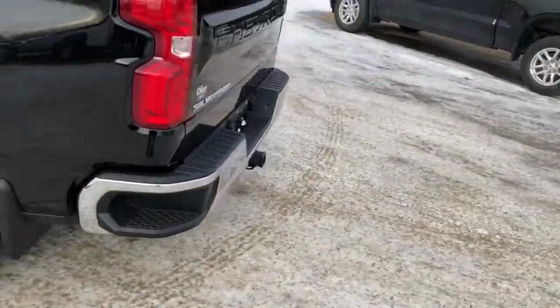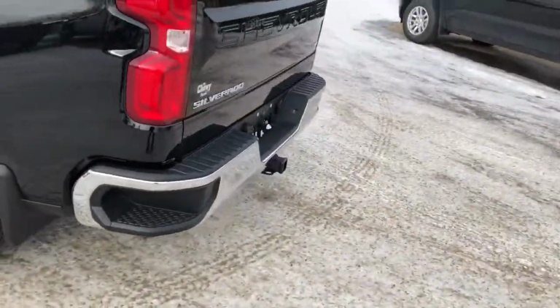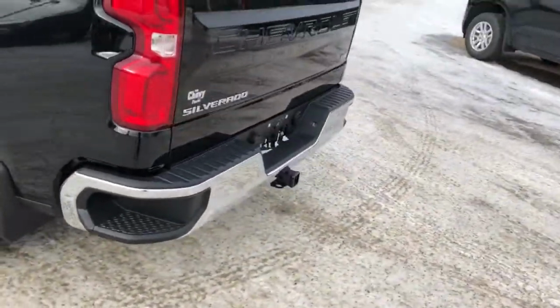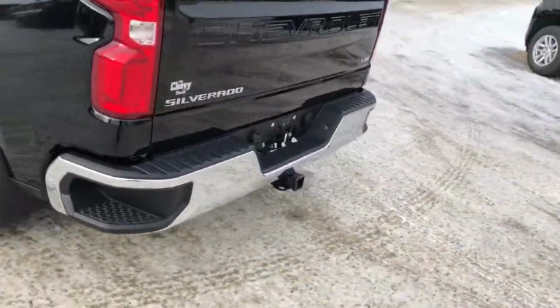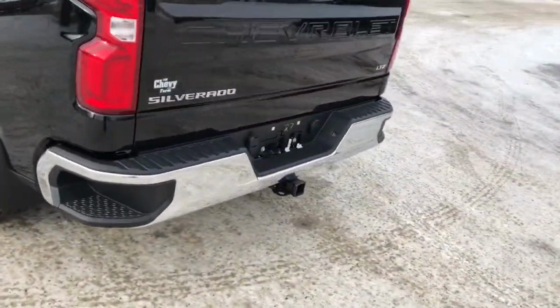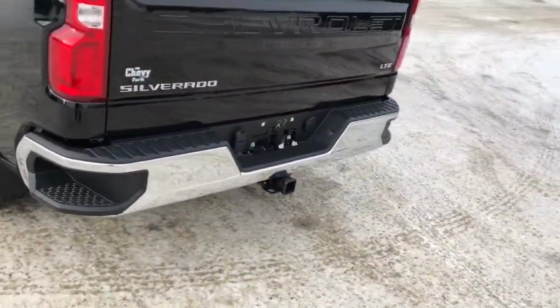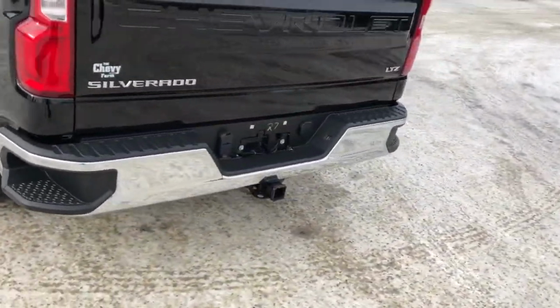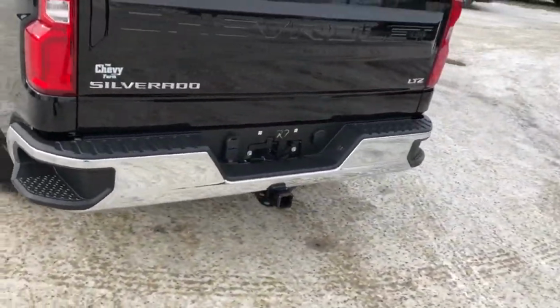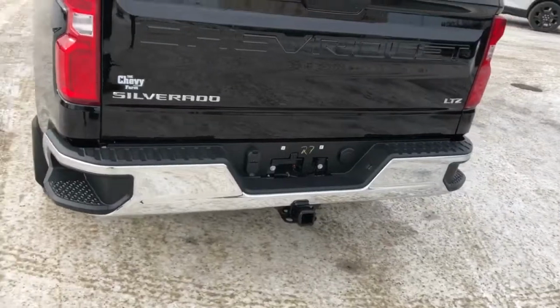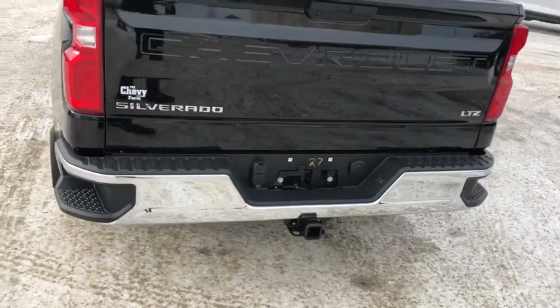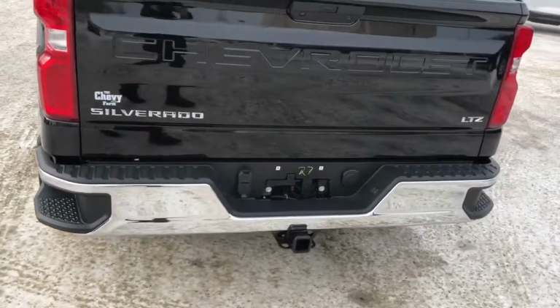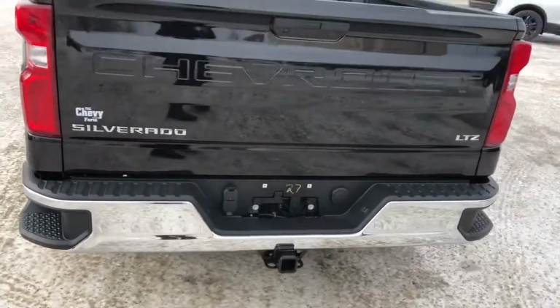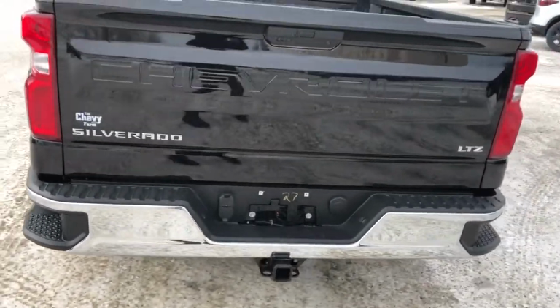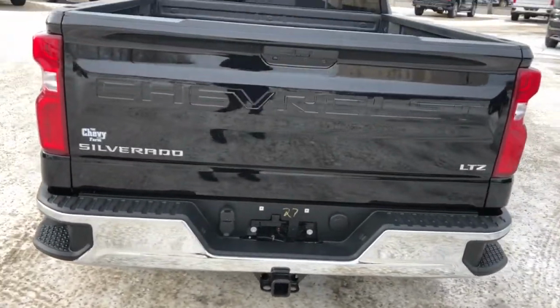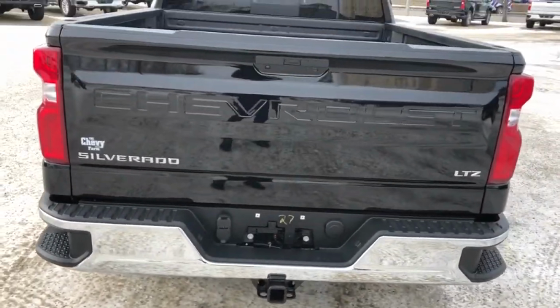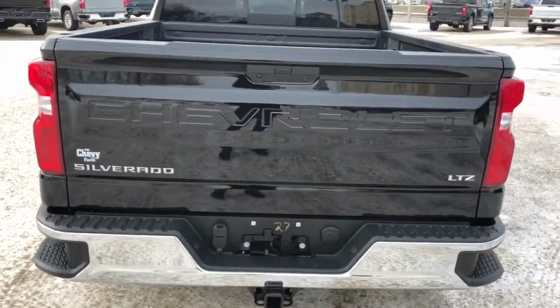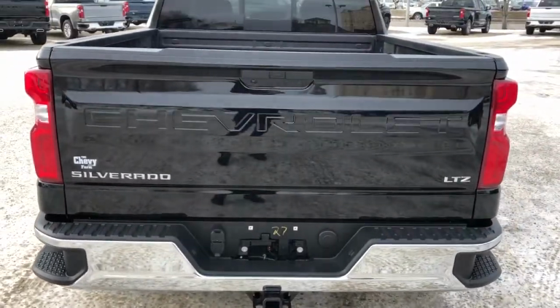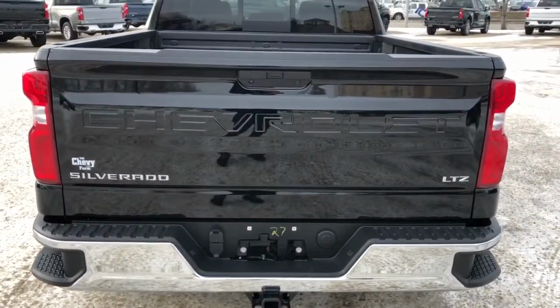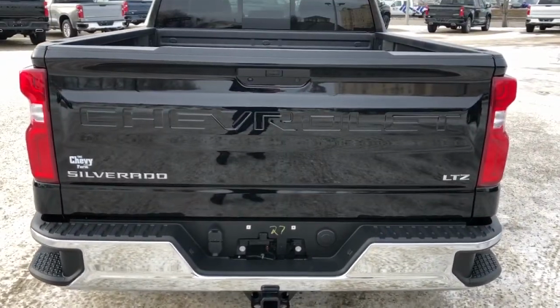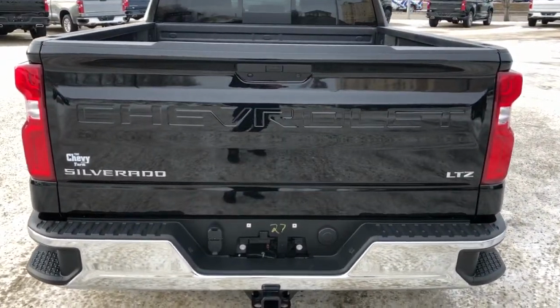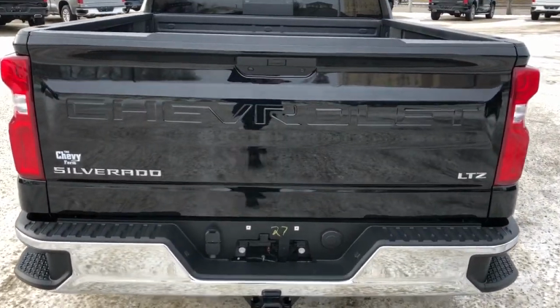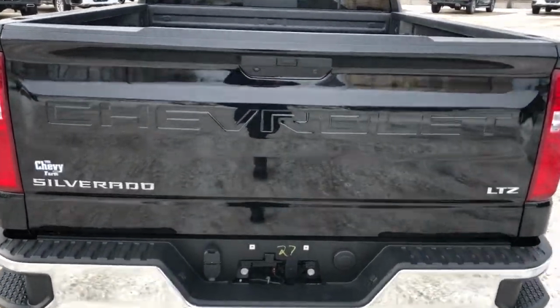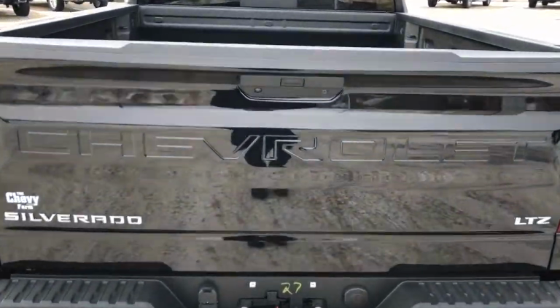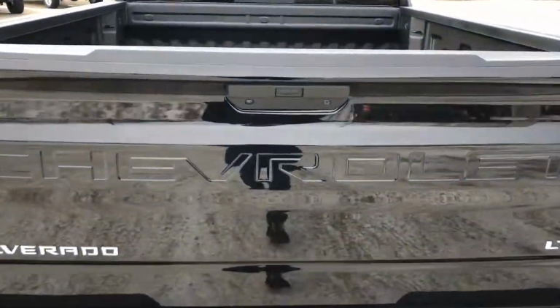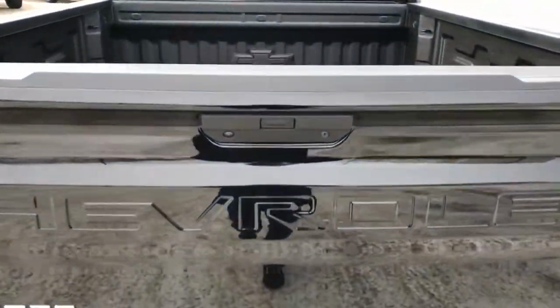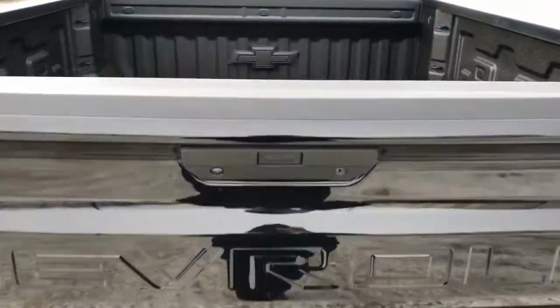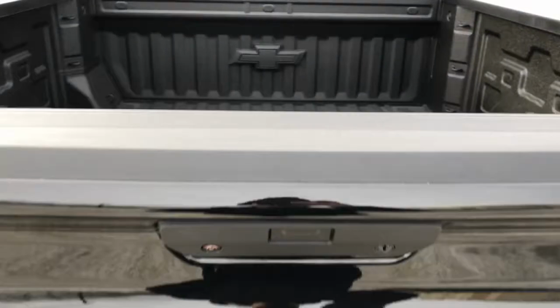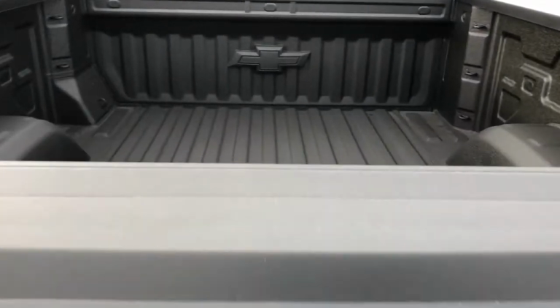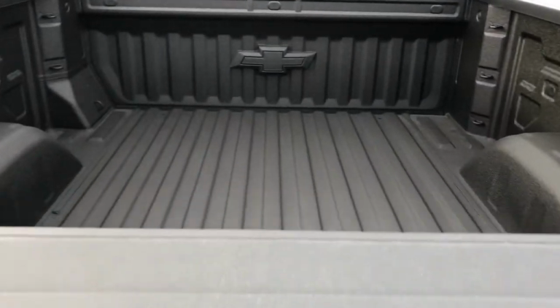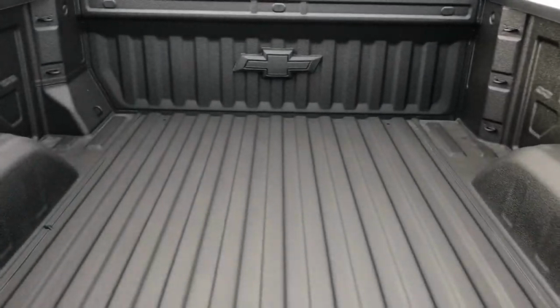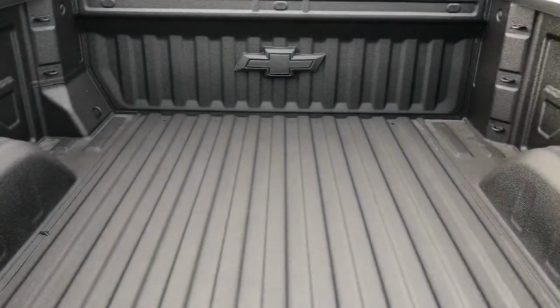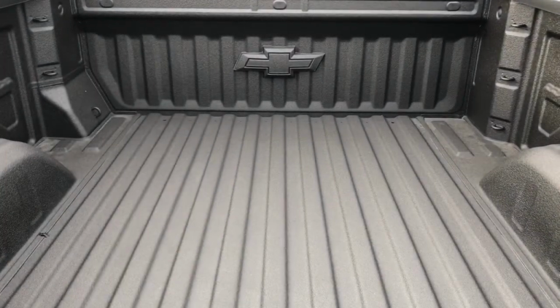You can see we have bumper steps in that bumper, as well as our hitch underneath, Chevrolet recessed into the tailgate, as well as a full-line truck bed with Chevrolet bowtie at the front.